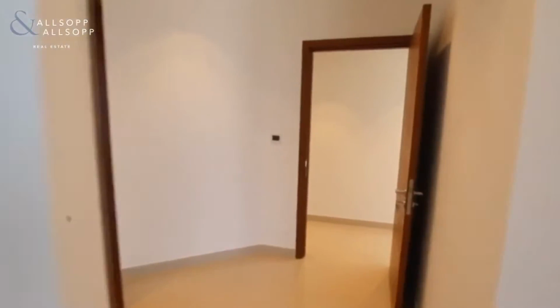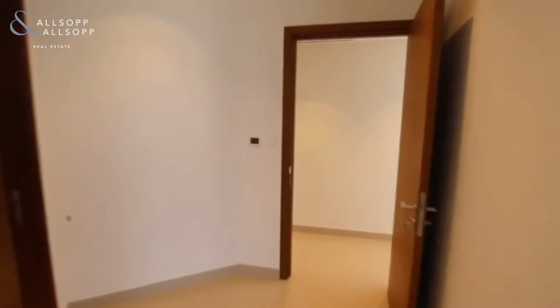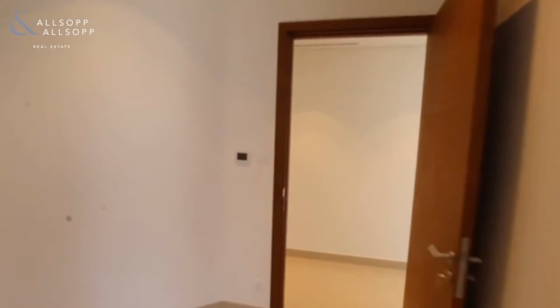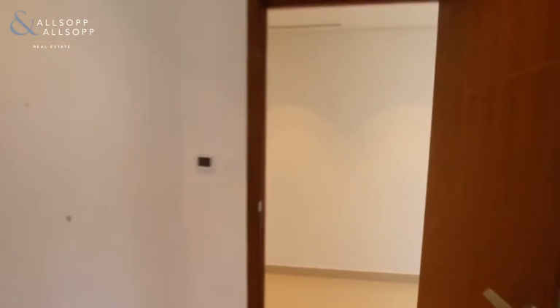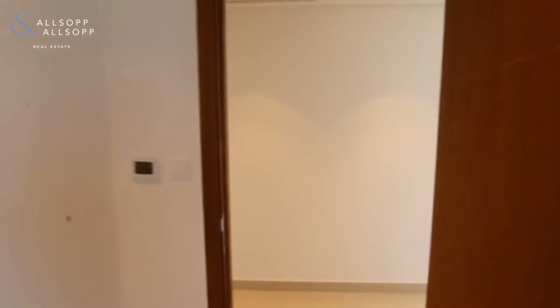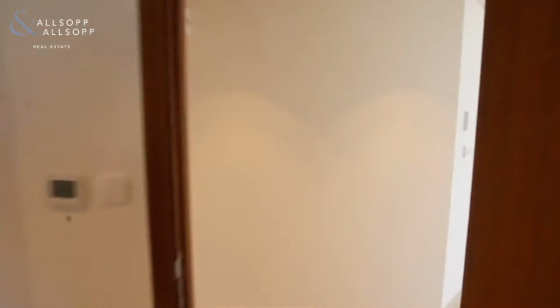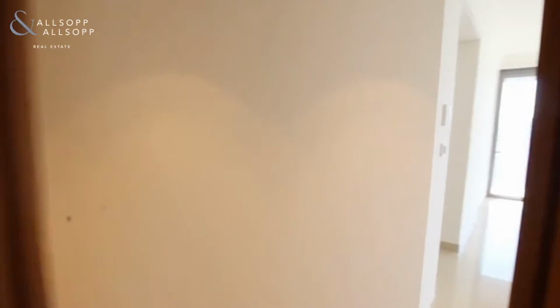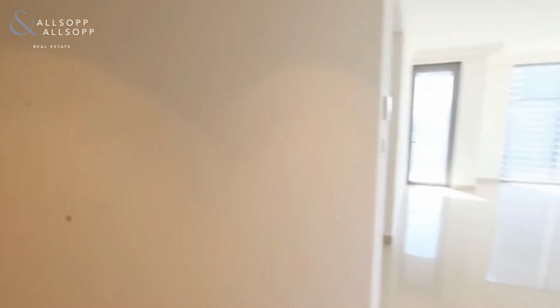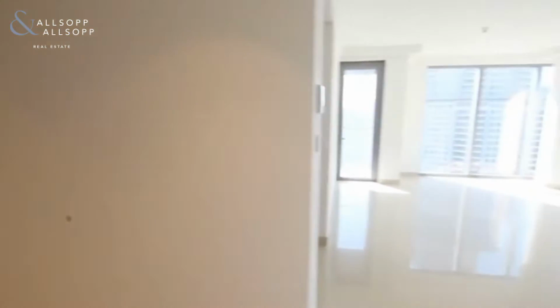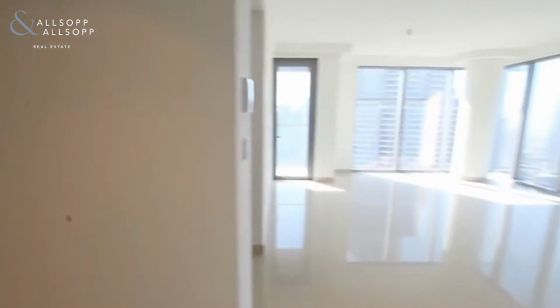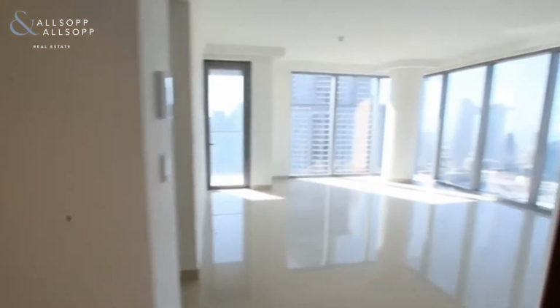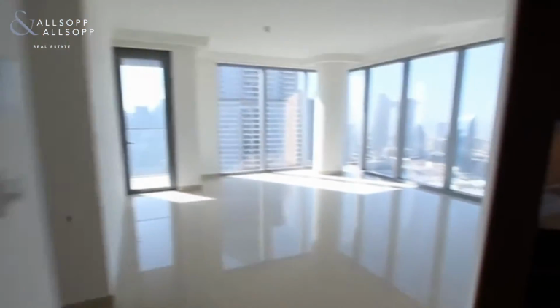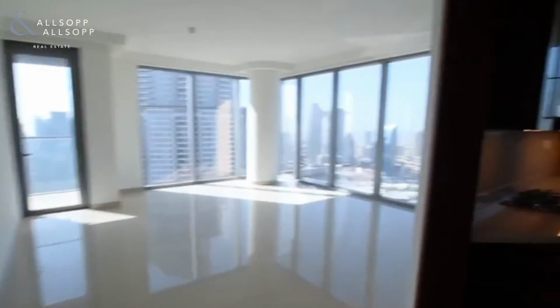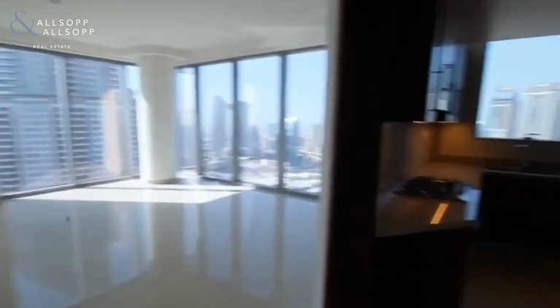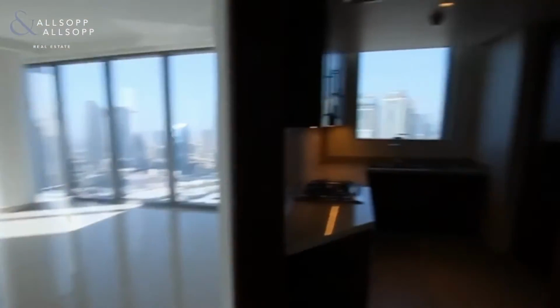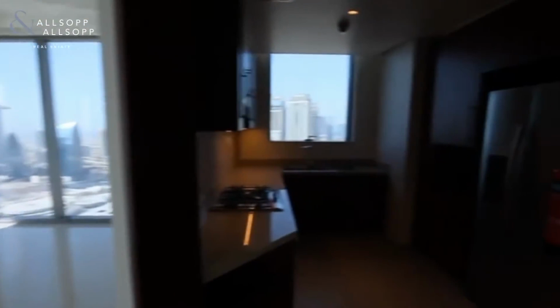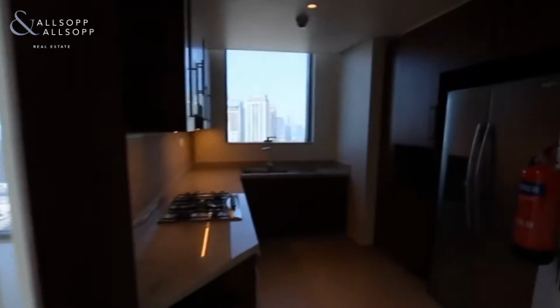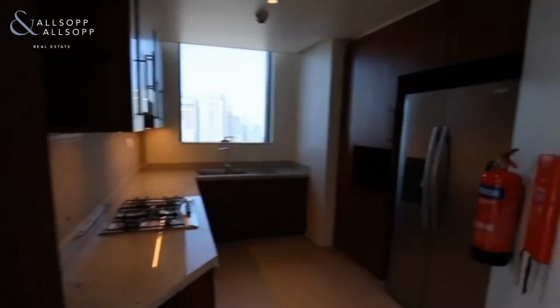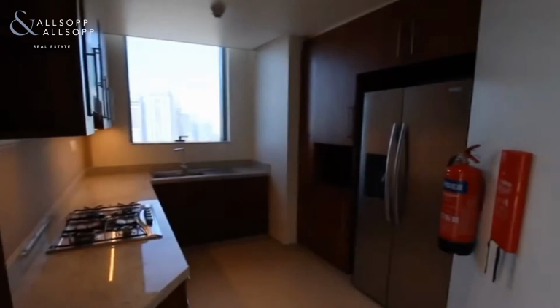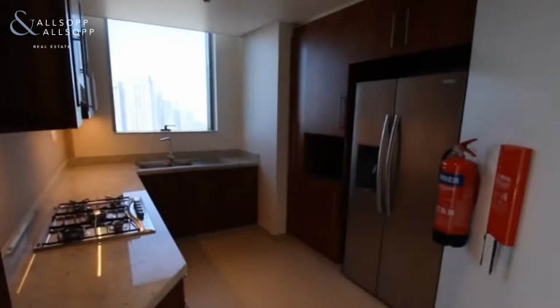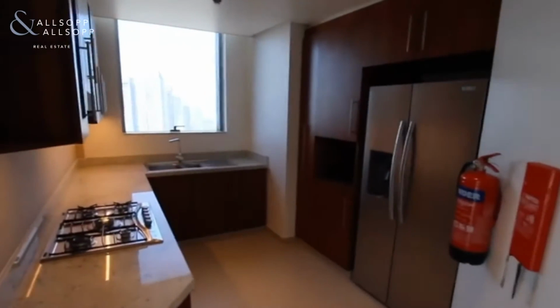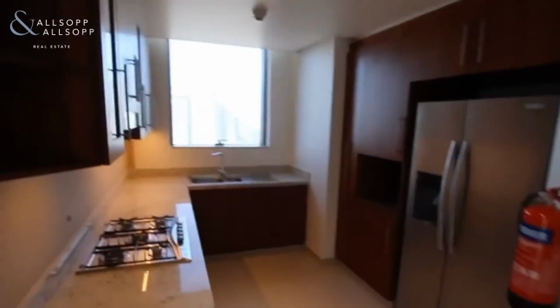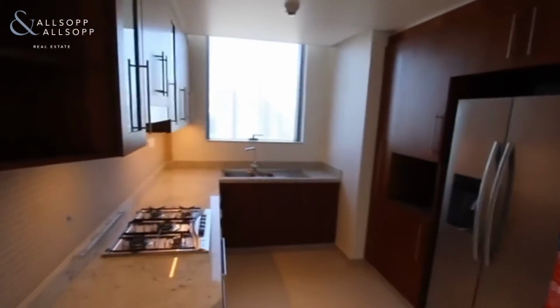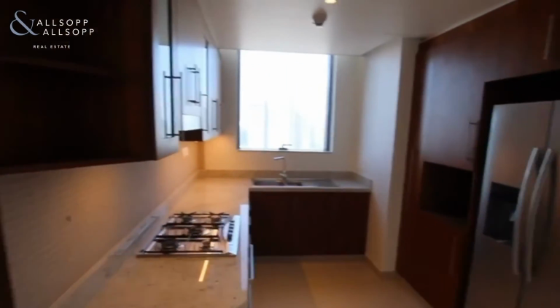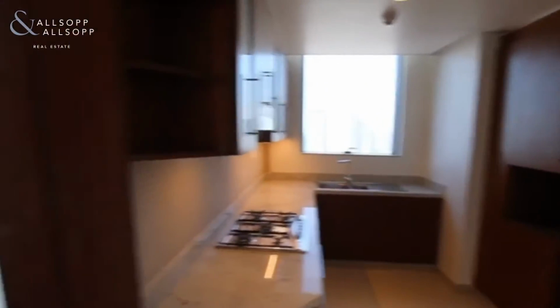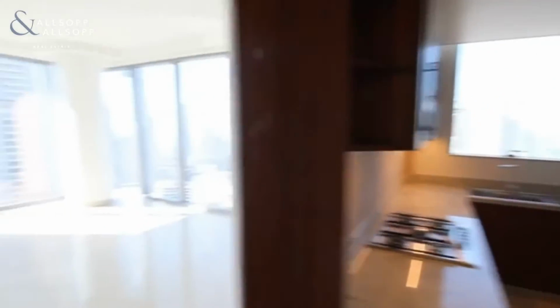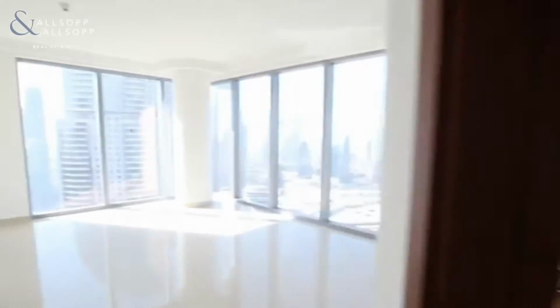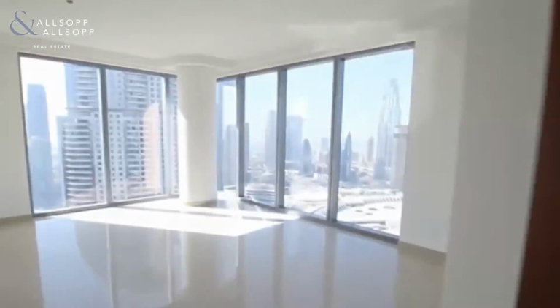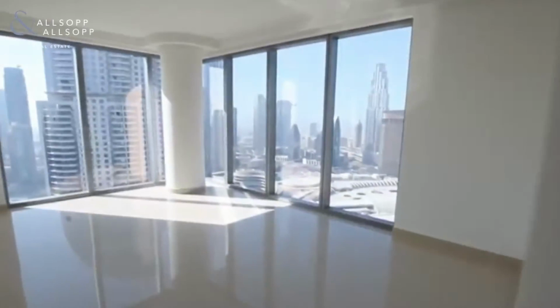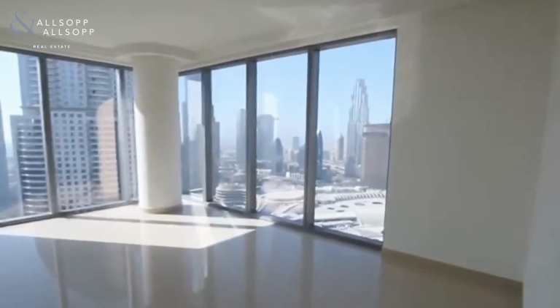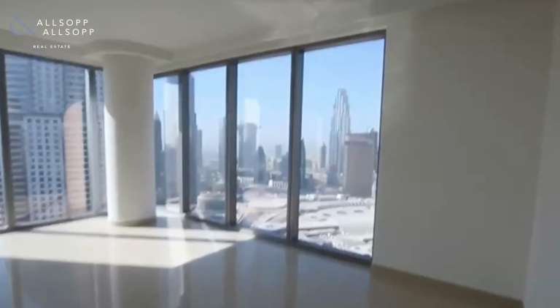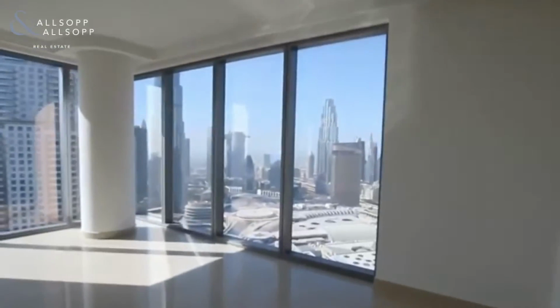Coming through back into the main lobby, you then enter into the very bright and spacious living area. Here is your built-in kitchen which does have a sliding door, so it can be a closed kitchen also.